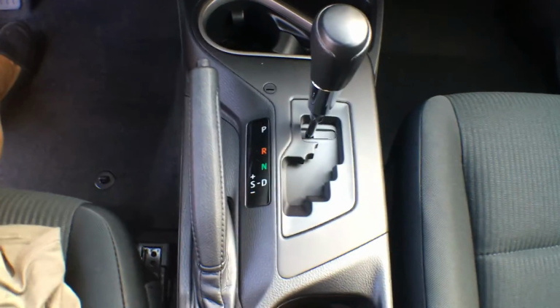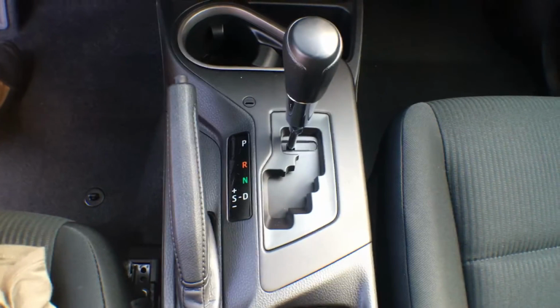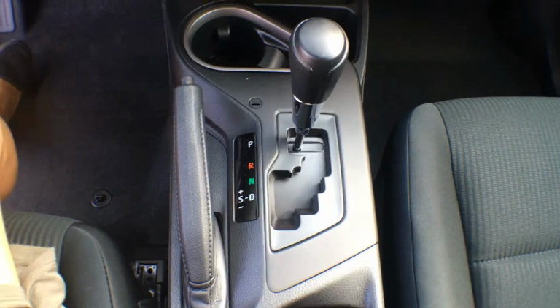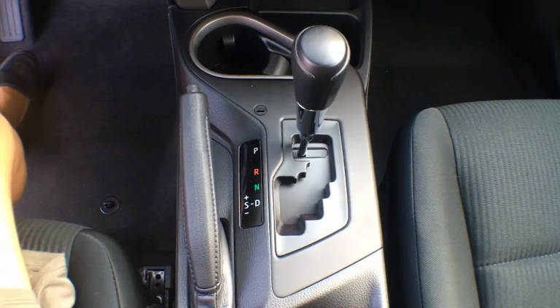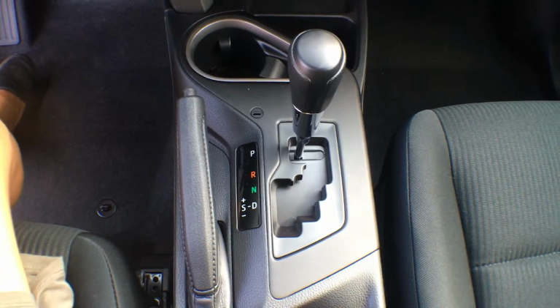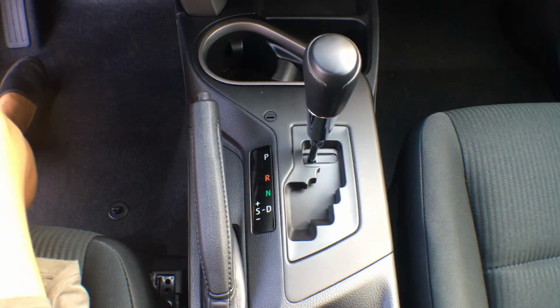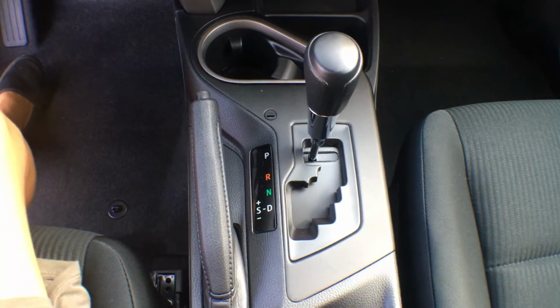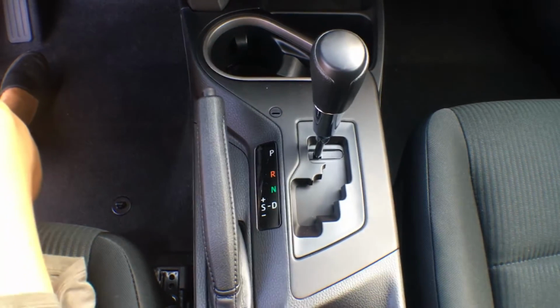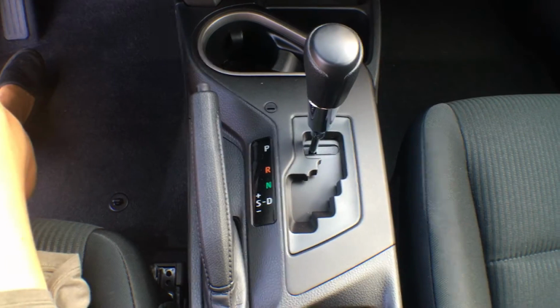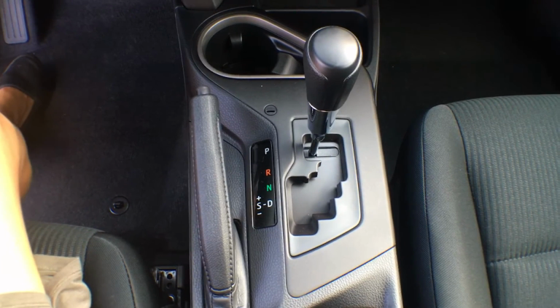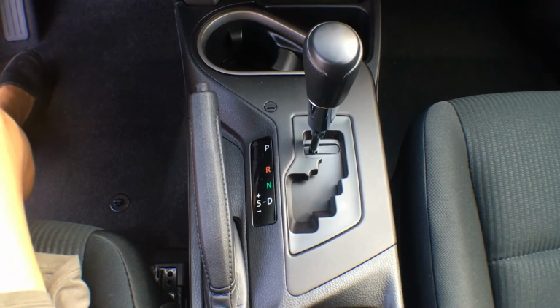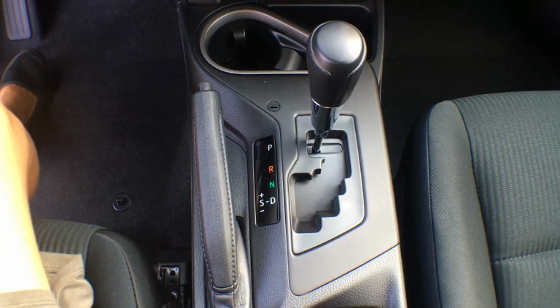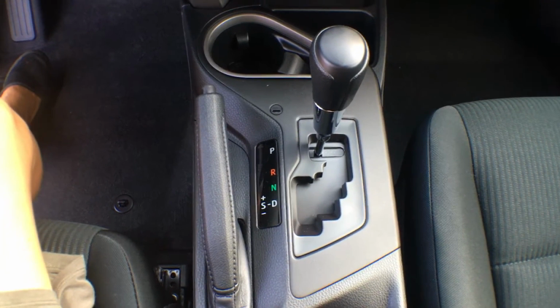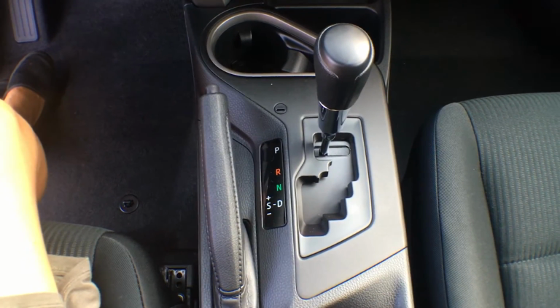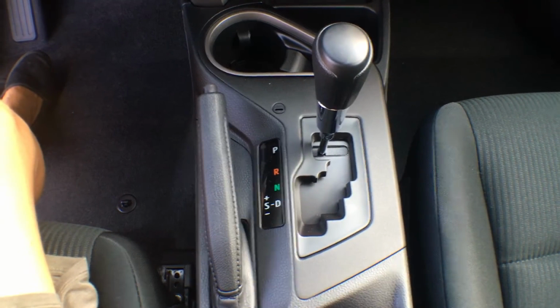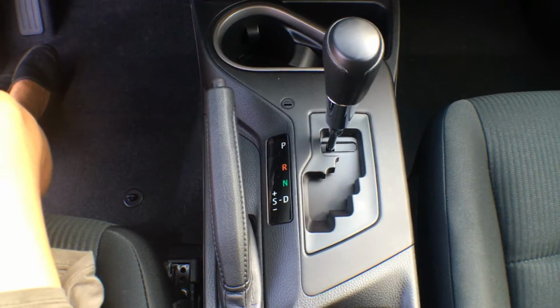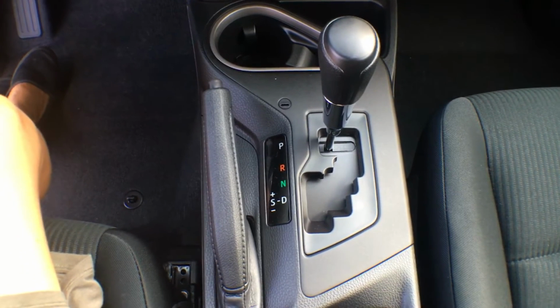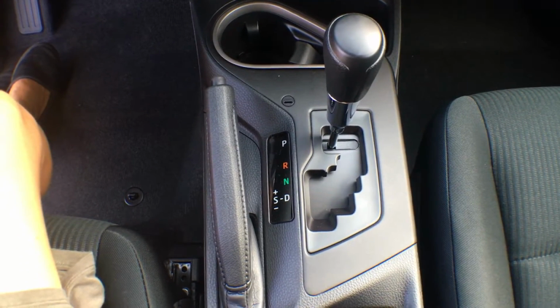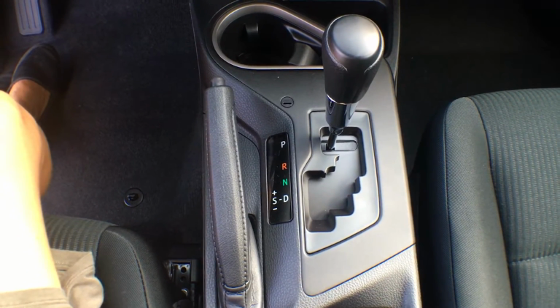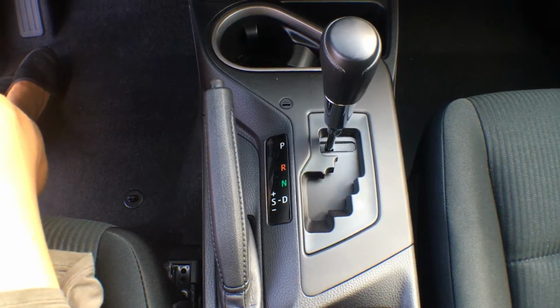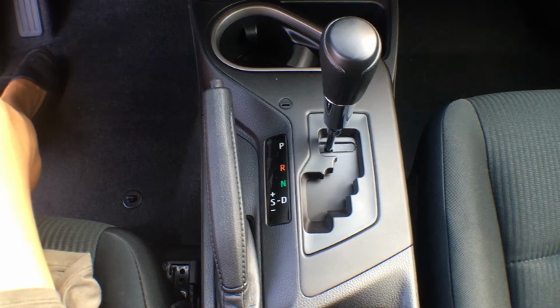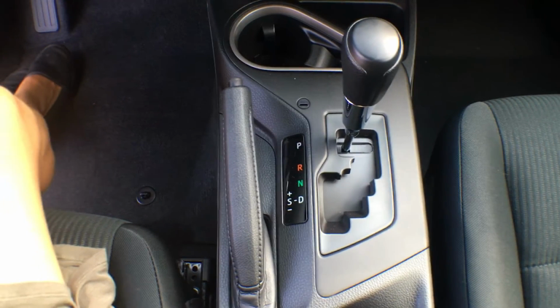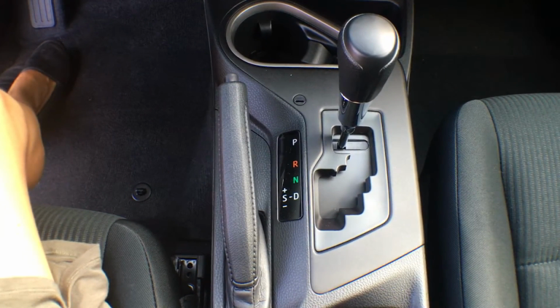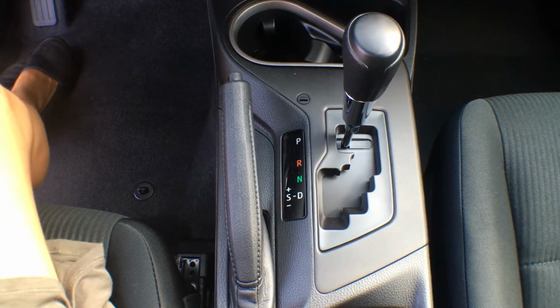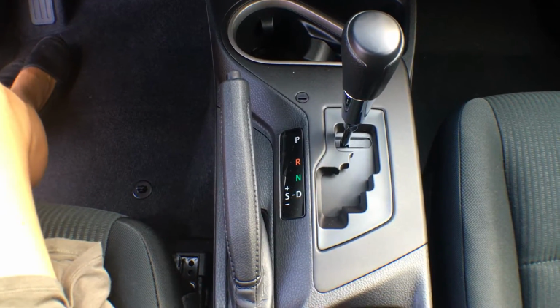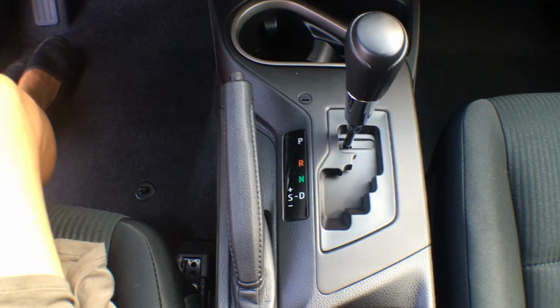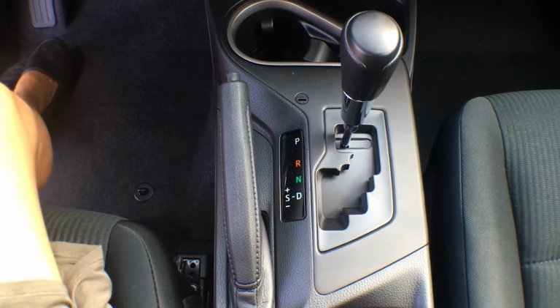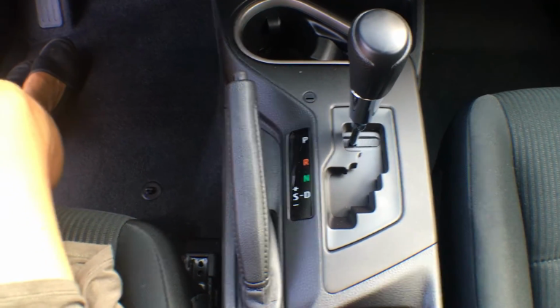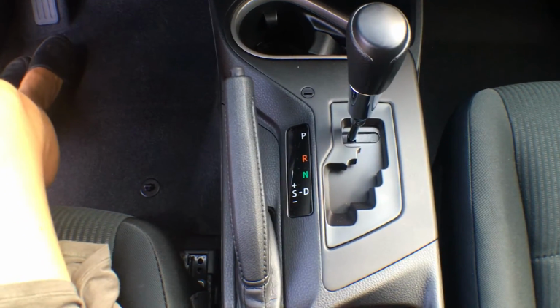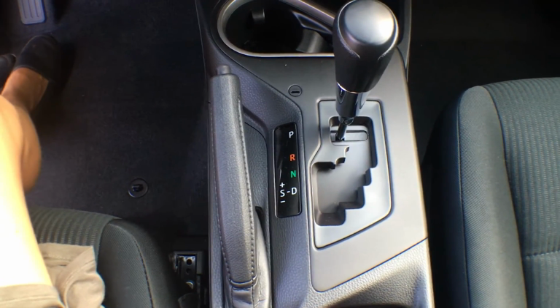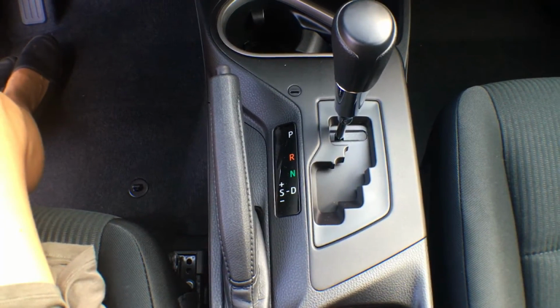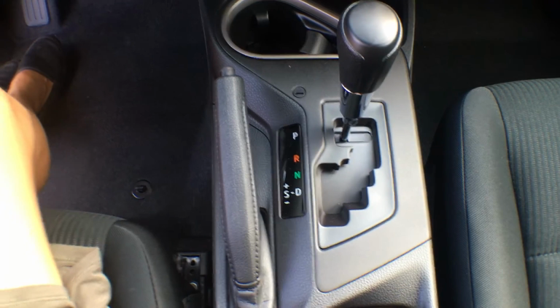It is an automatic transmission, however you can flip it over to Tiptronic if you'd prefer to do gear changes yourself. That's a great feature, especially when you are towing things or going up and down hills.